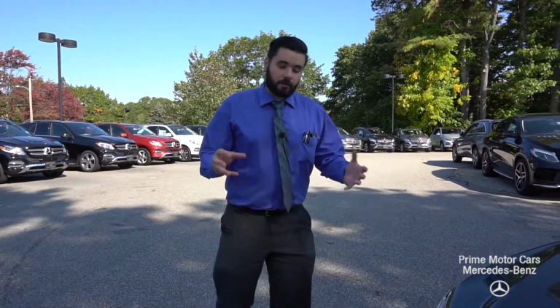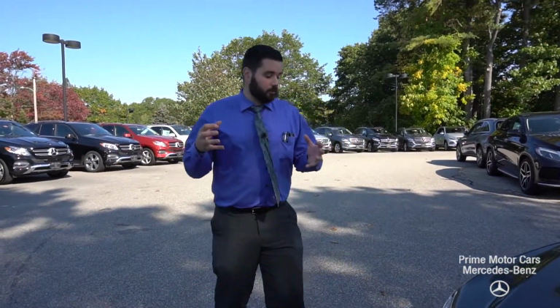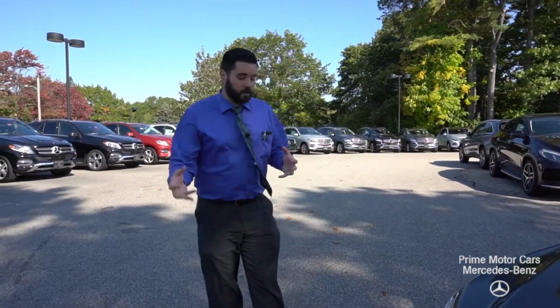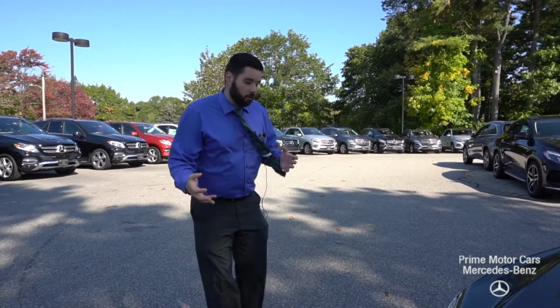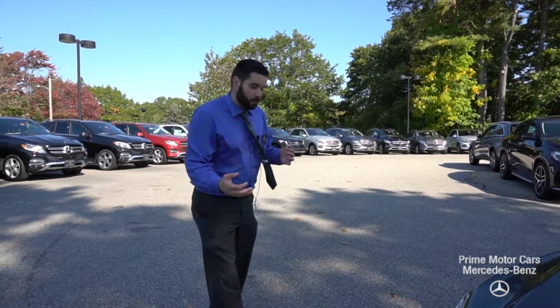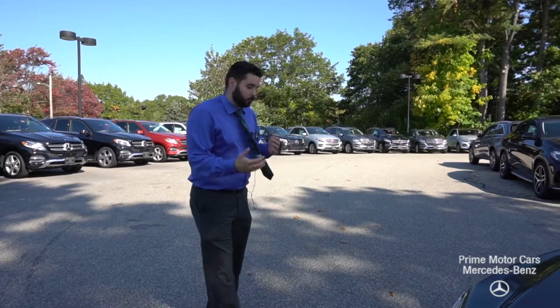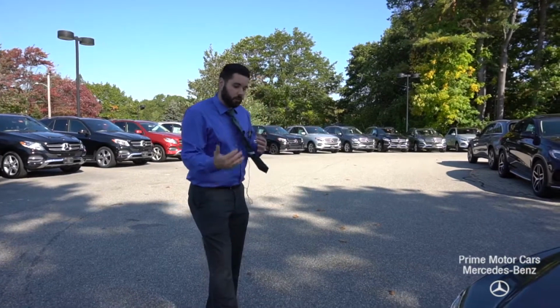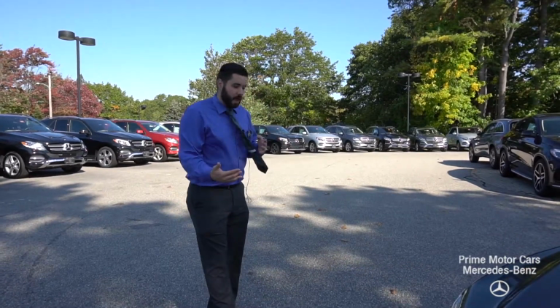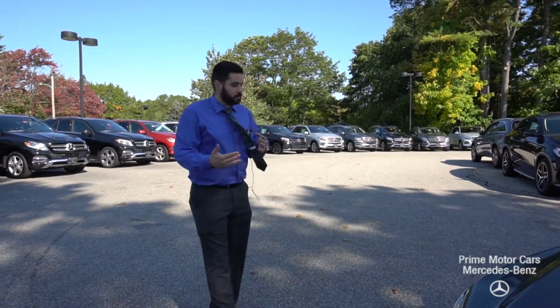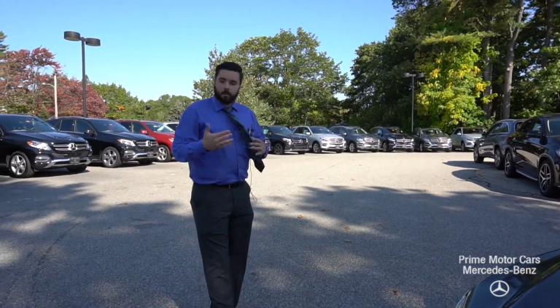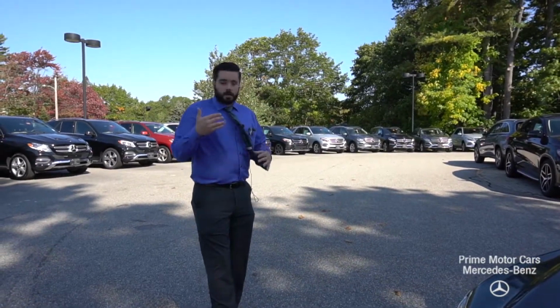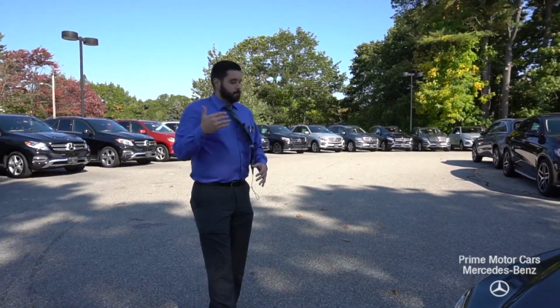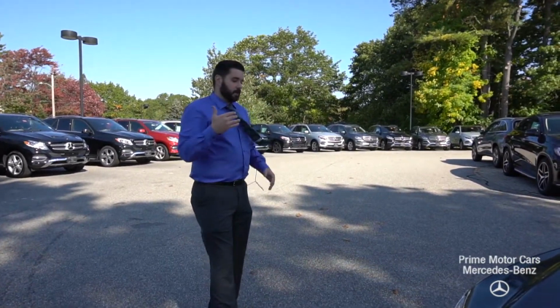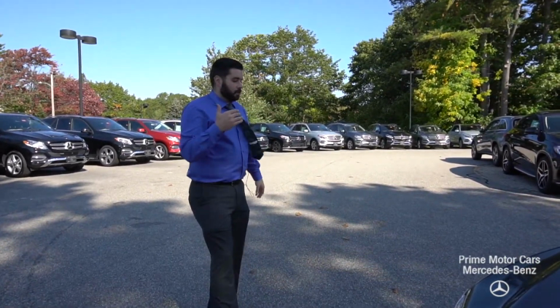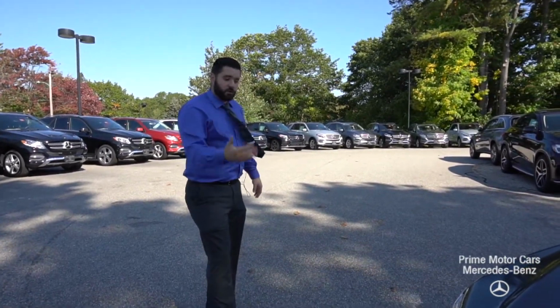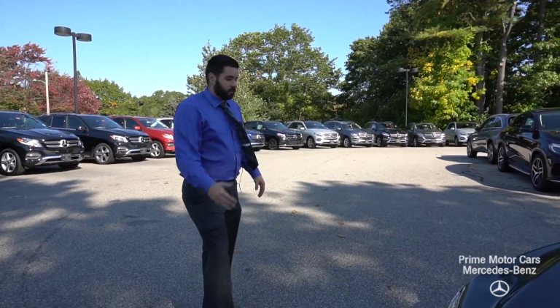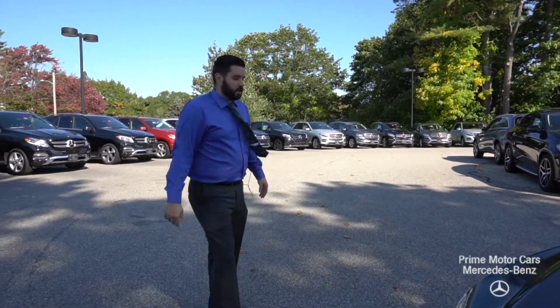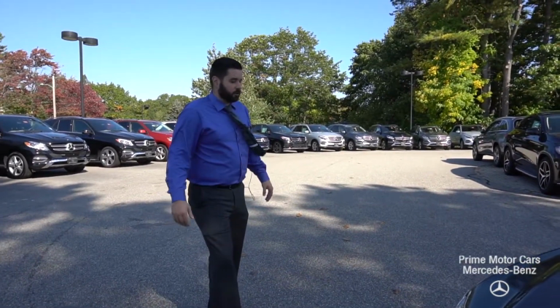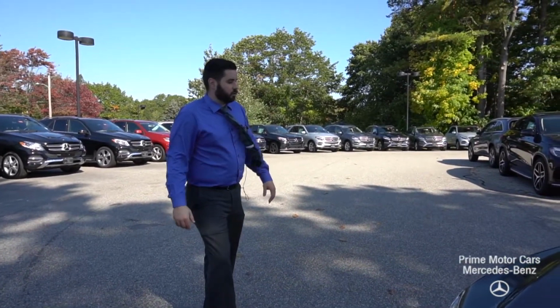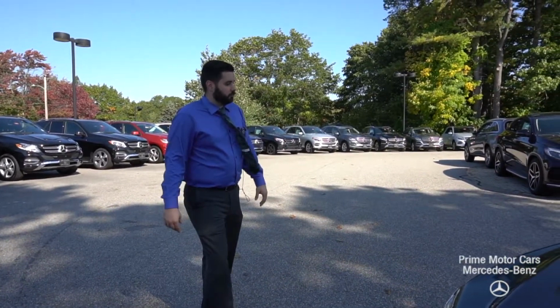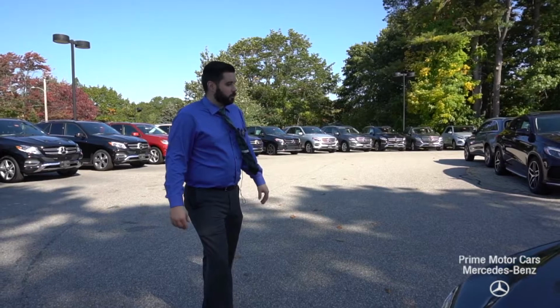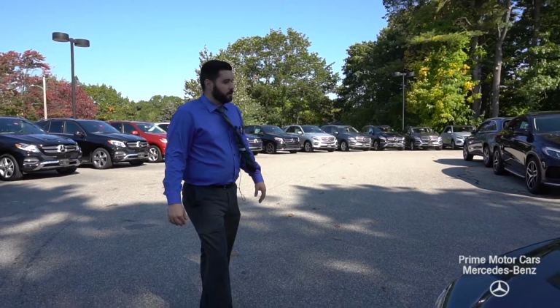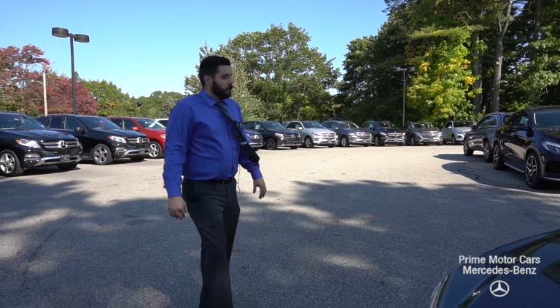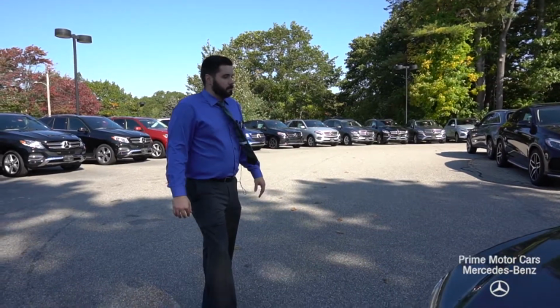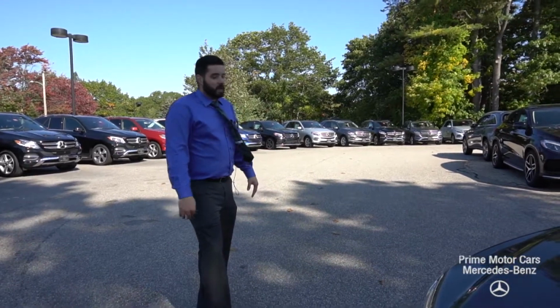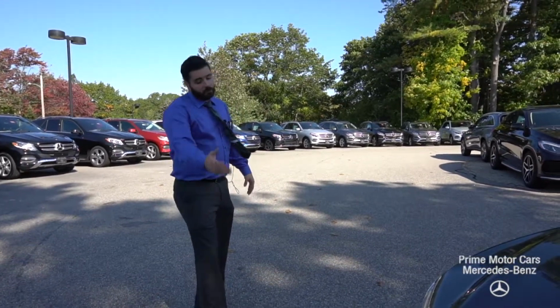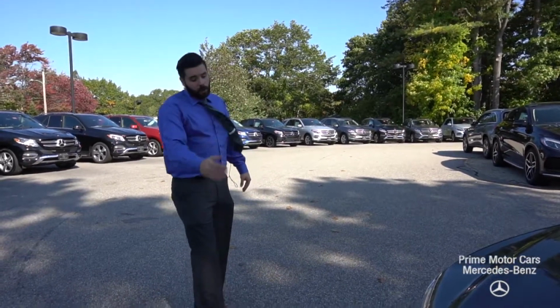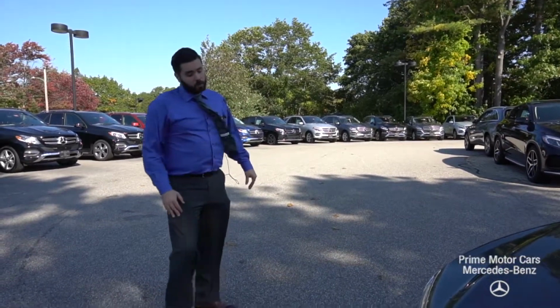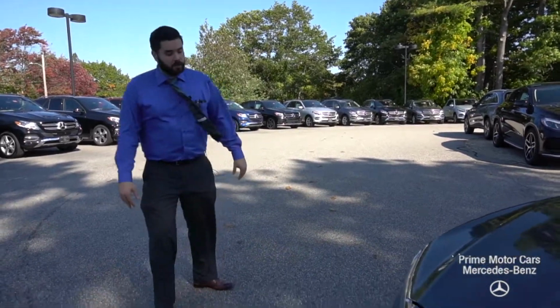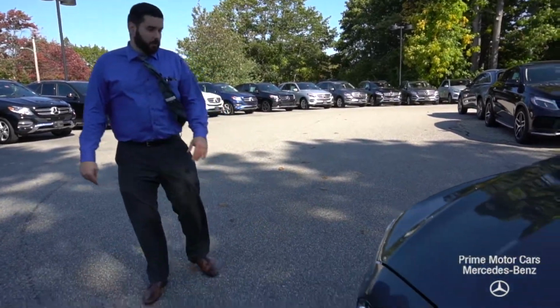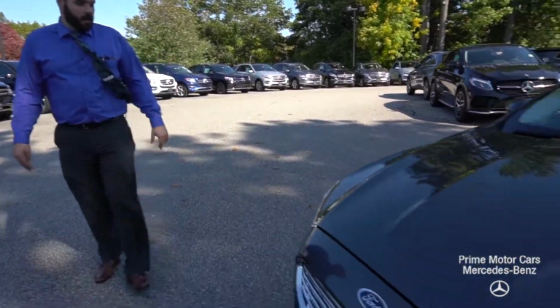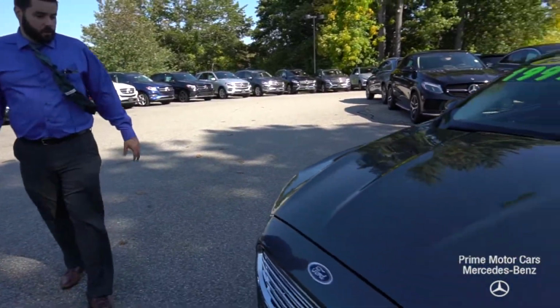It's got great road grip, great road balance. It just feels really safe and really secure on the road, and it's a very, very well-equipped vehicle as well.